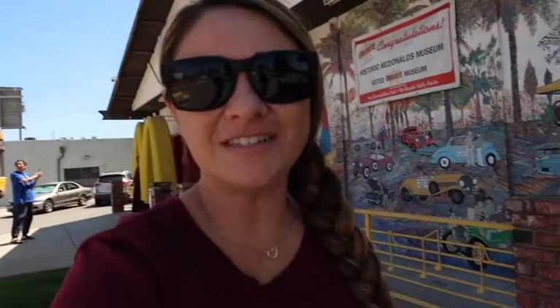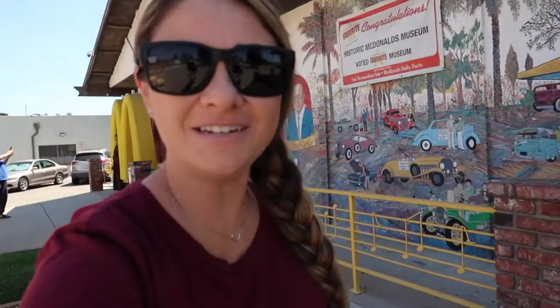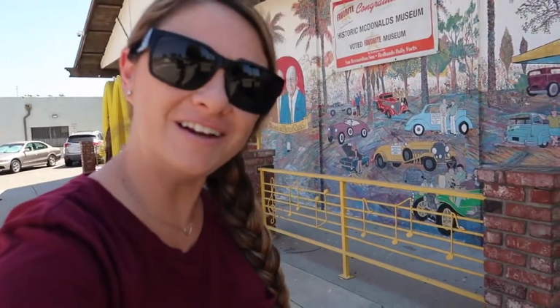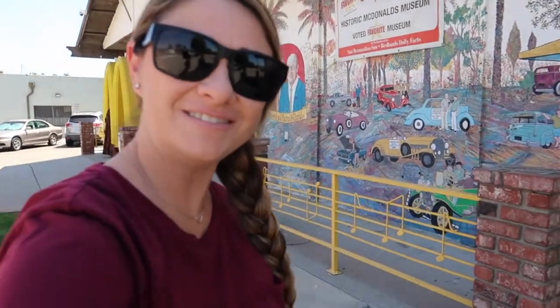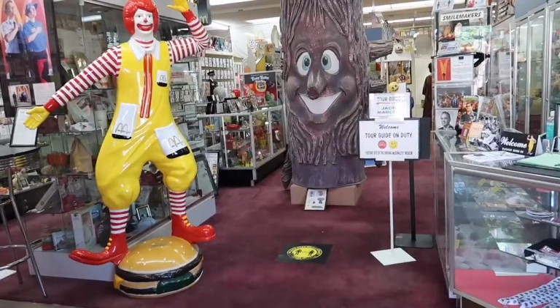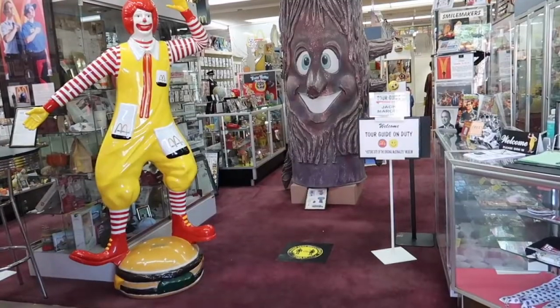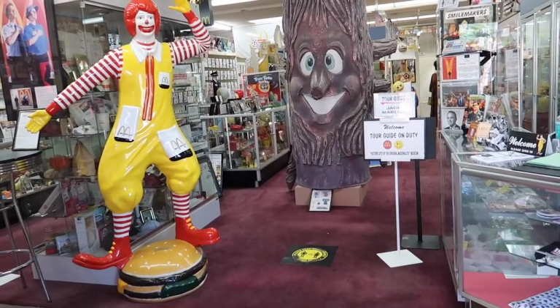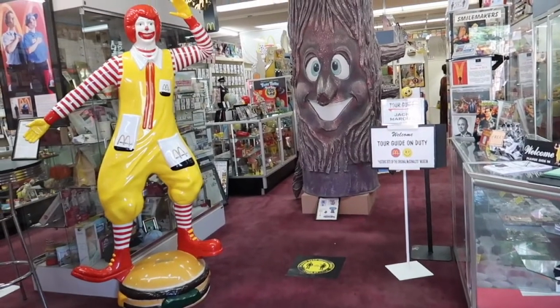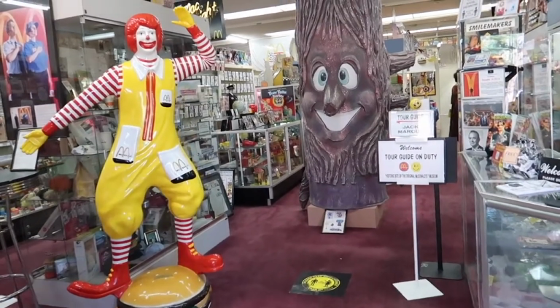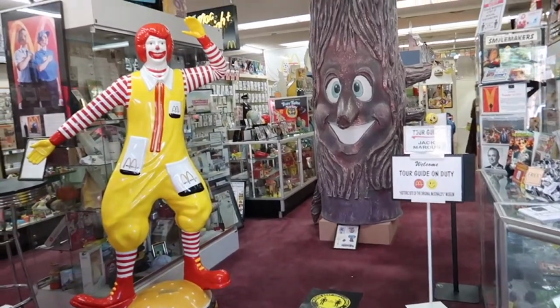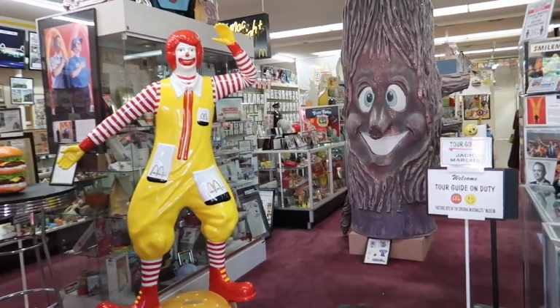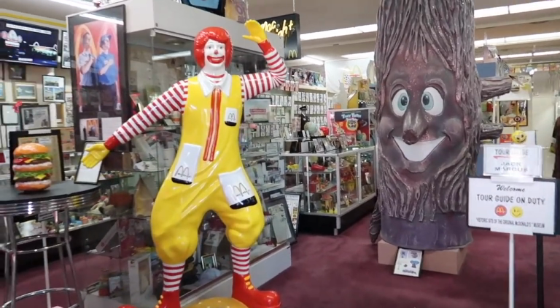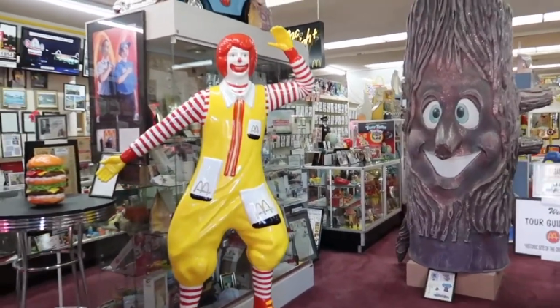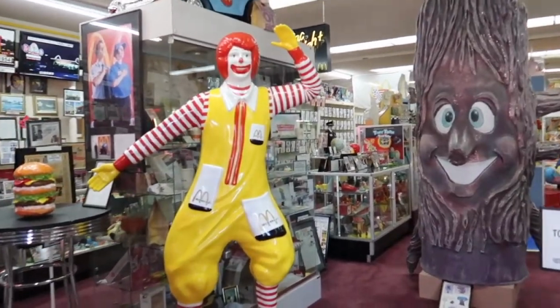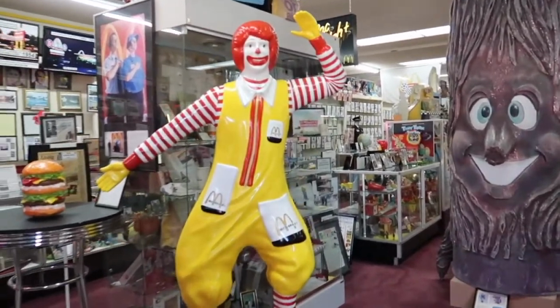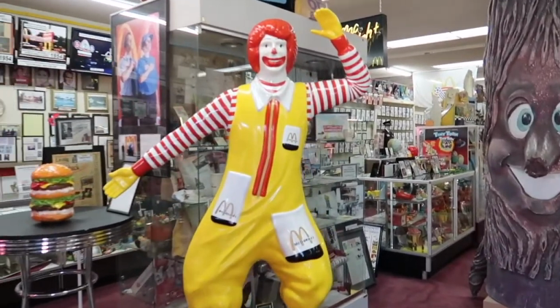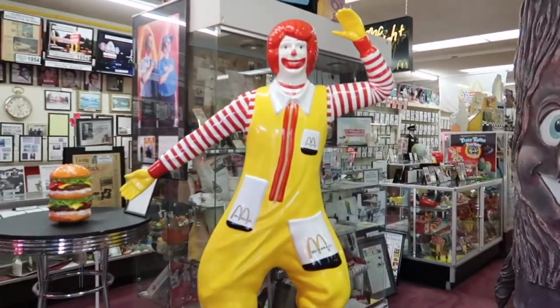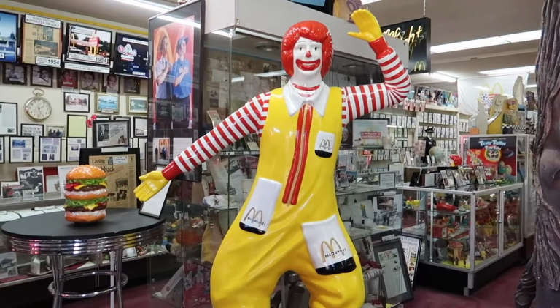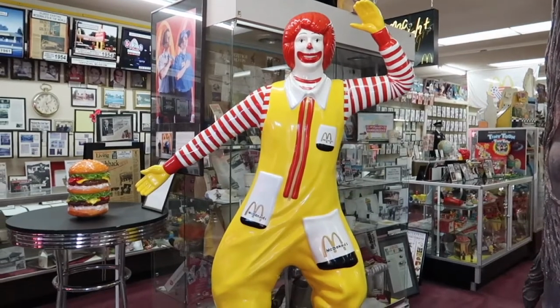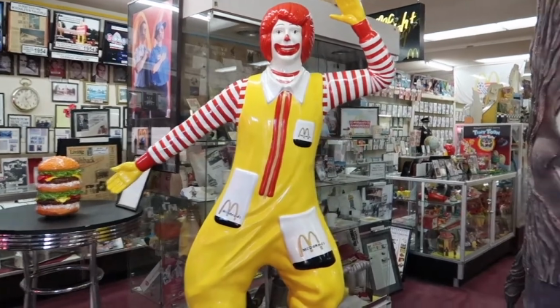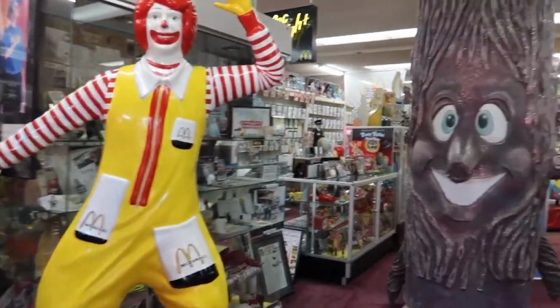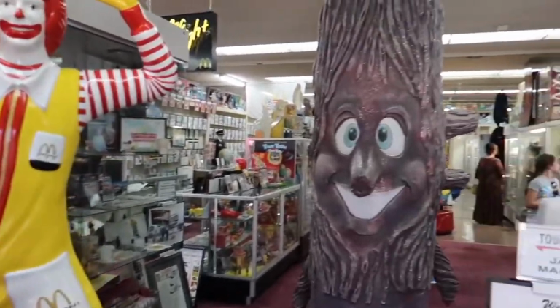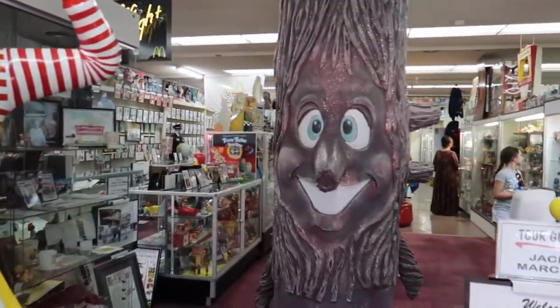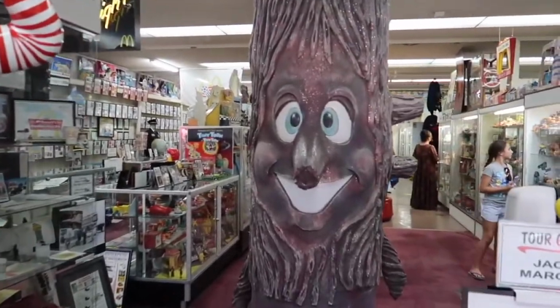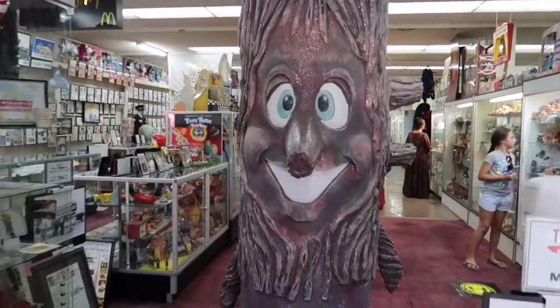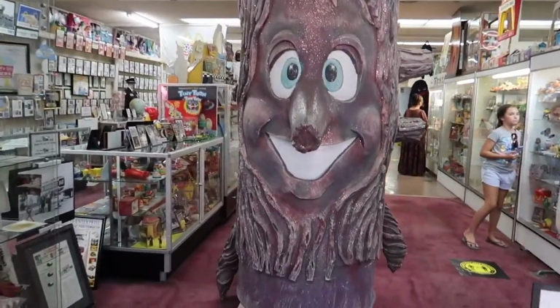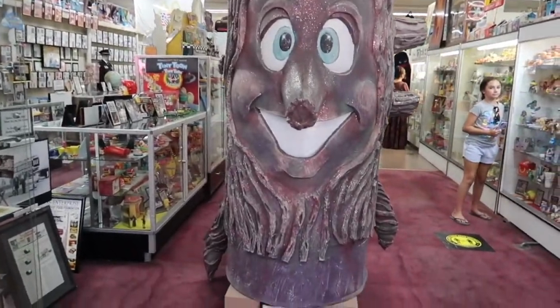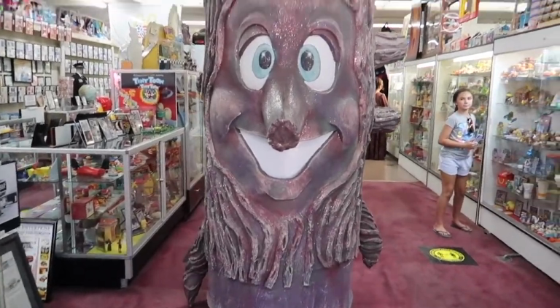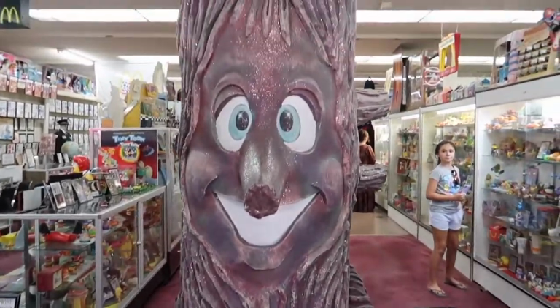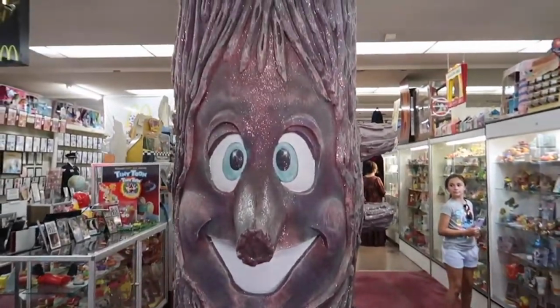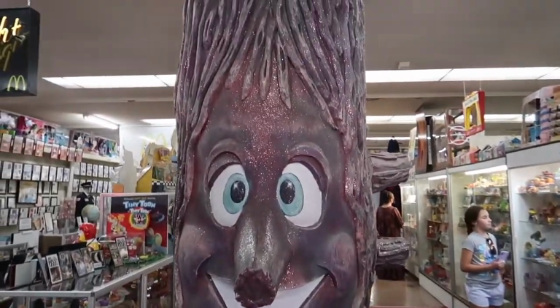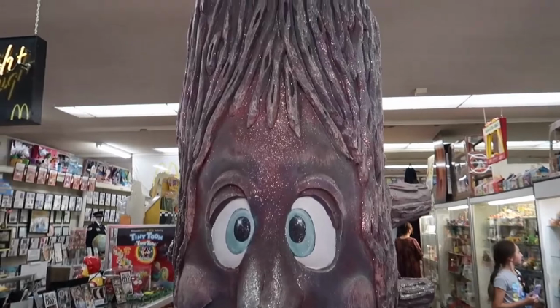Let's get in and check it out. We're now inside the museum. Check out Ronald - he's here to greet everybody. Look at this guy. I so remember these in McDonald's.